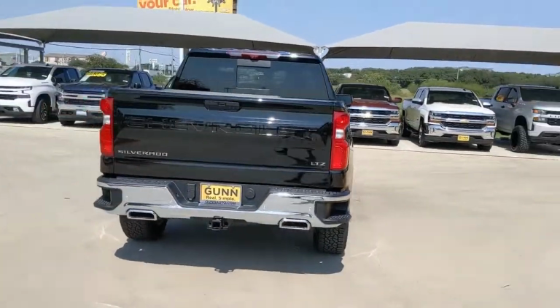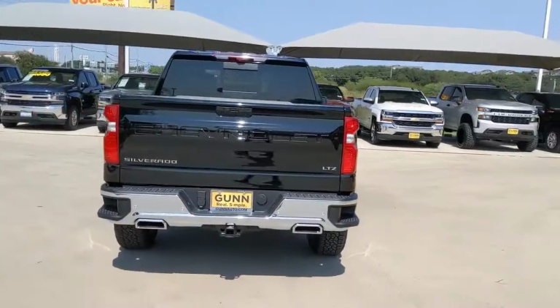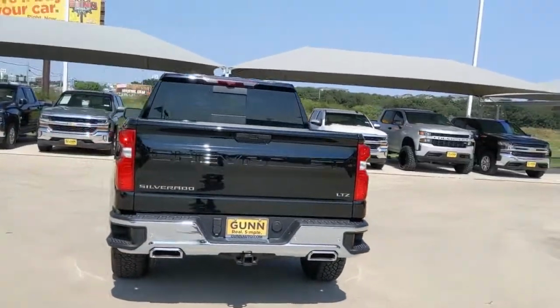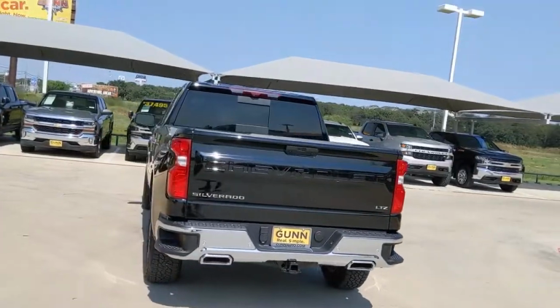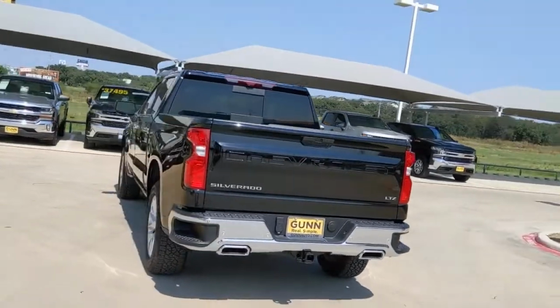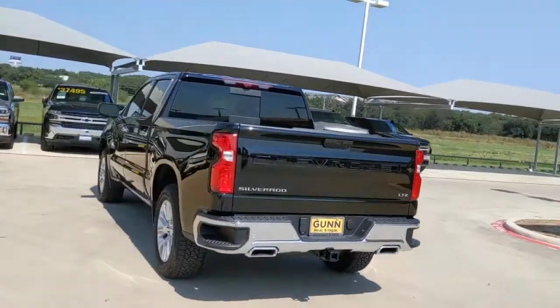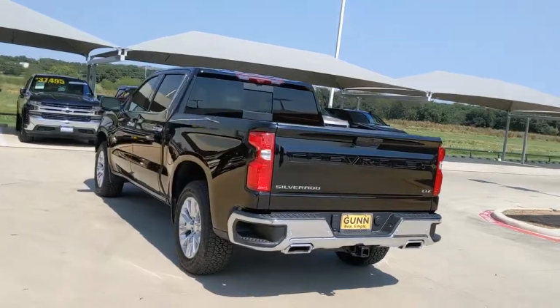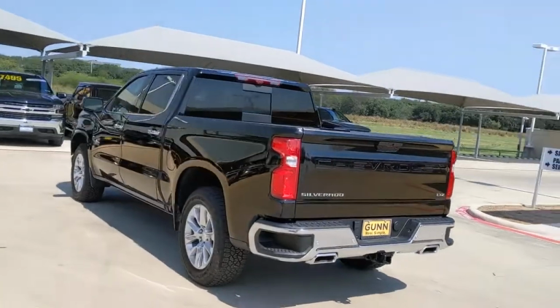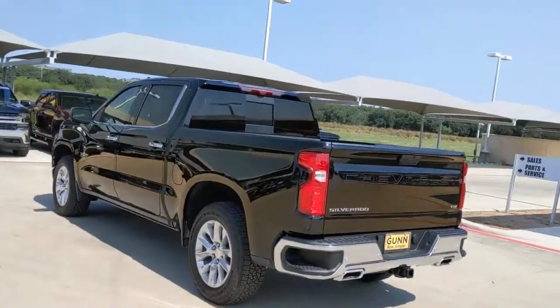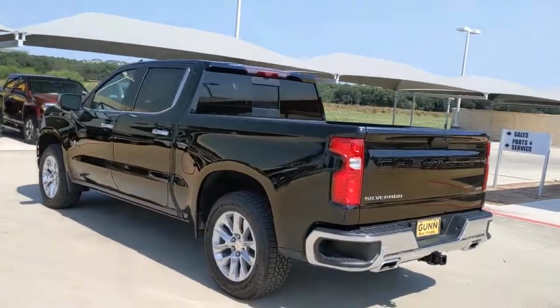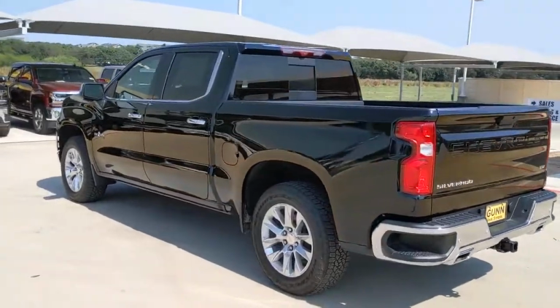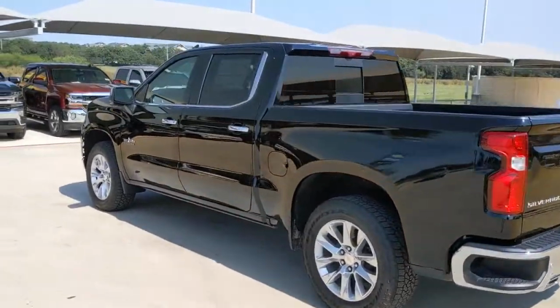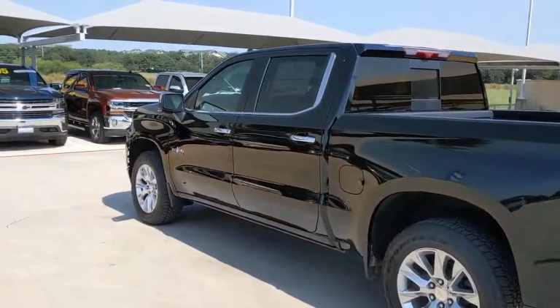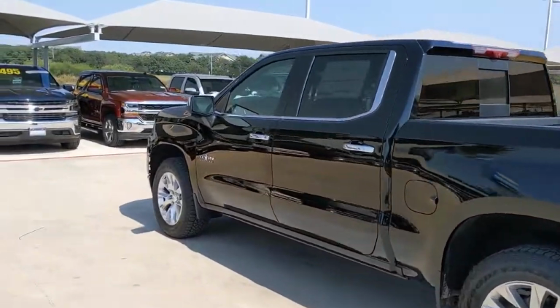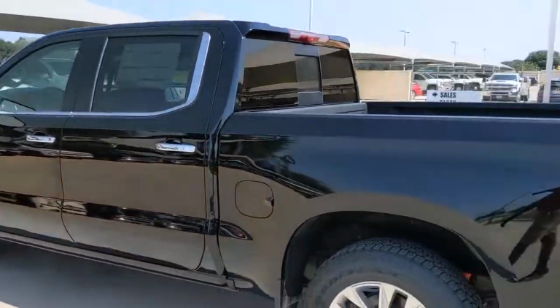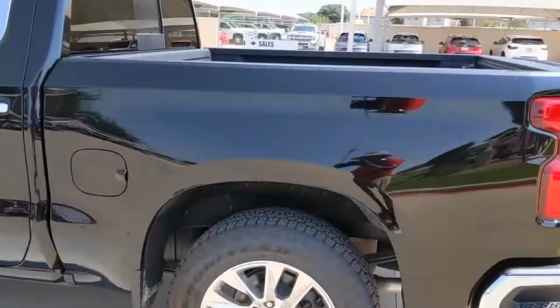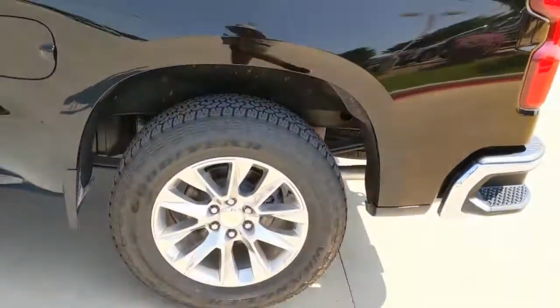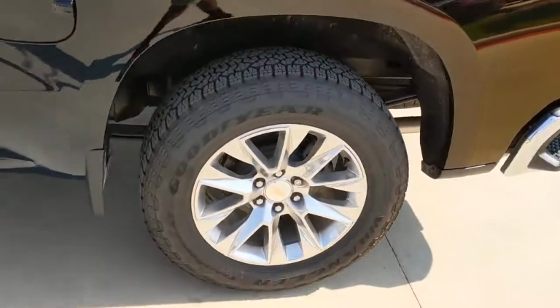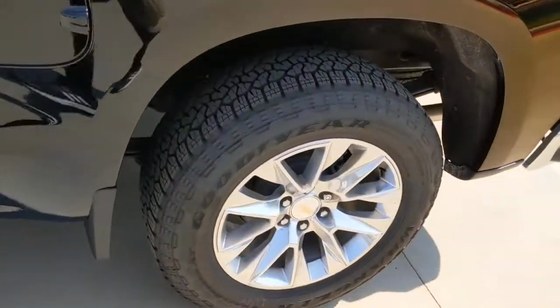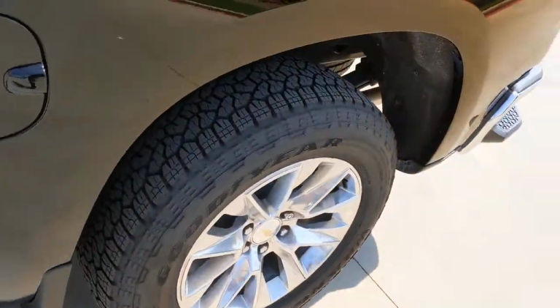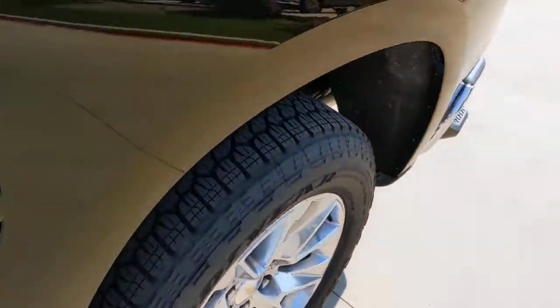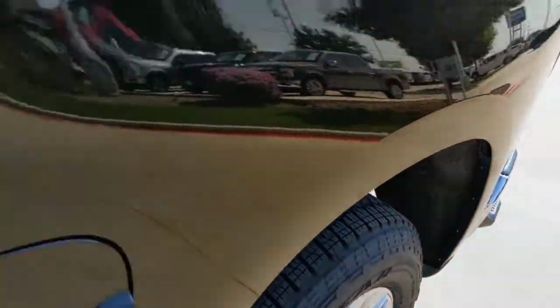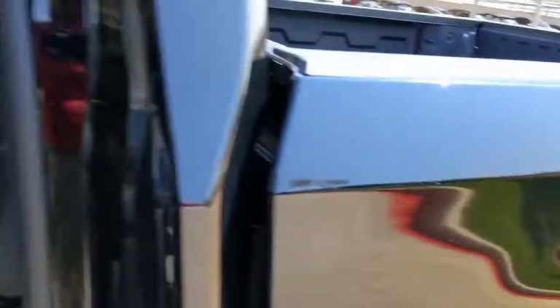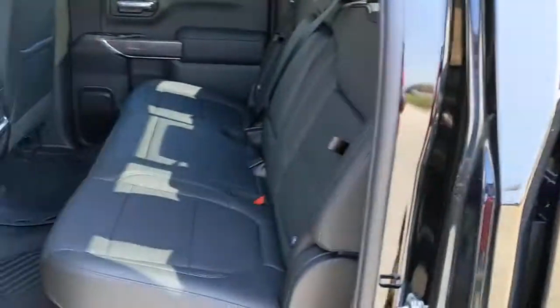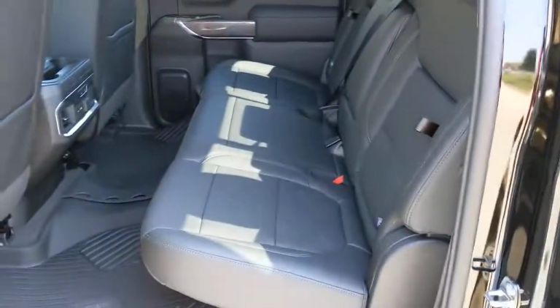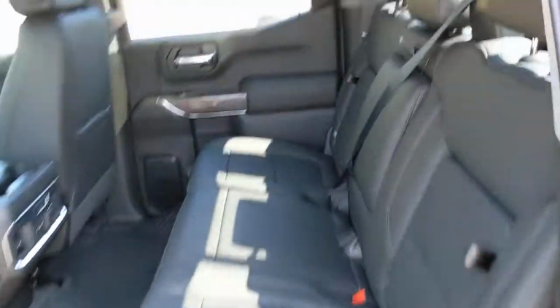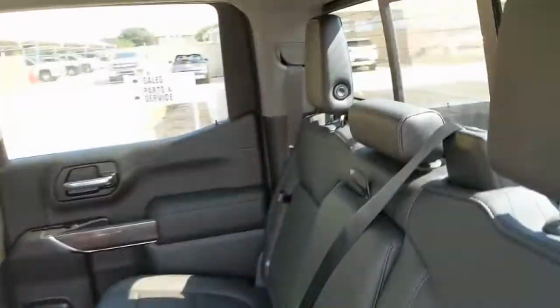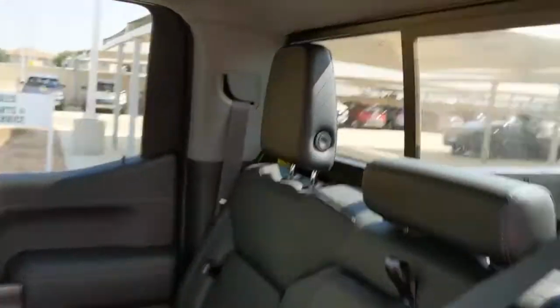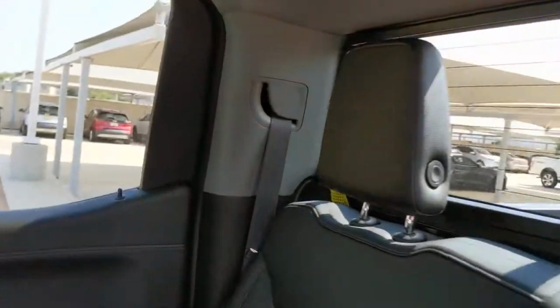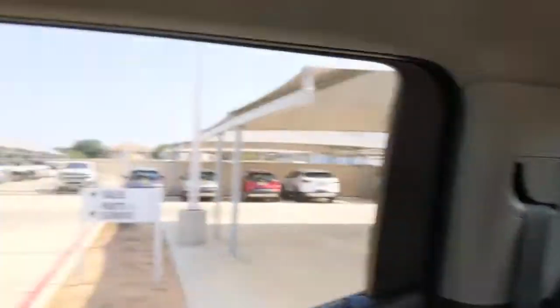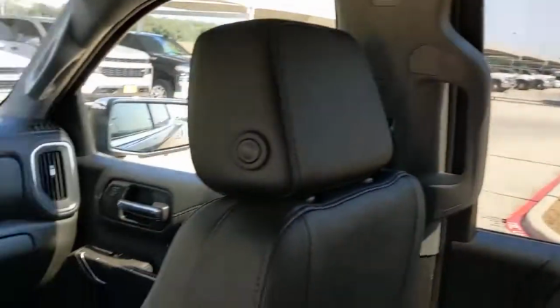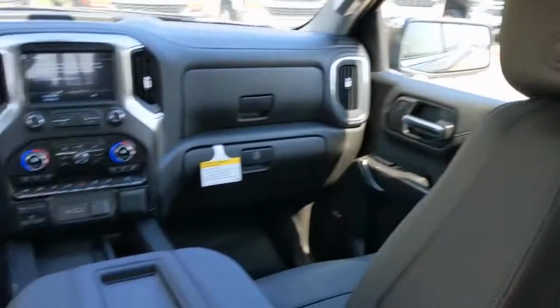Four-wheel drive, cooled front seat, heated rear seat, aluminum wheels, blind spot monitor, heated front seat, locking limited slip differential, tow hitch, universal garage door opener, auxiliary audio input.